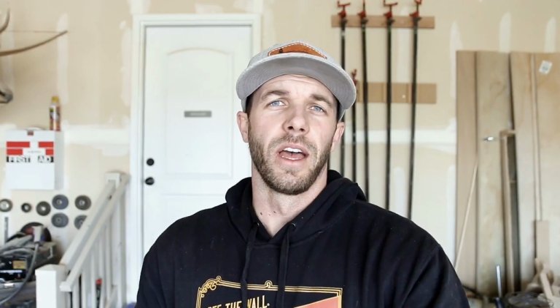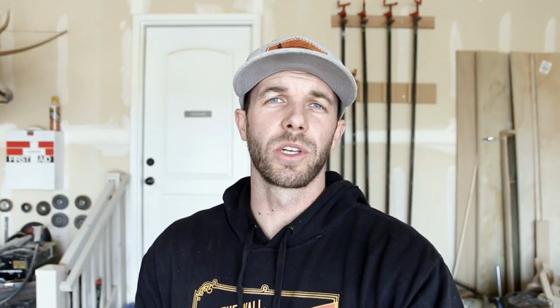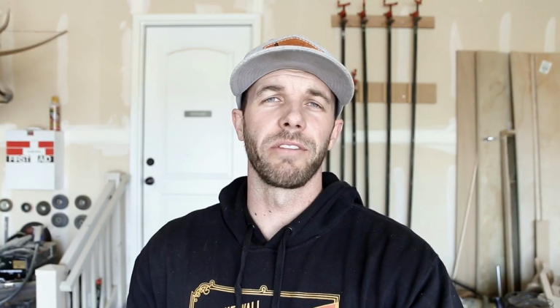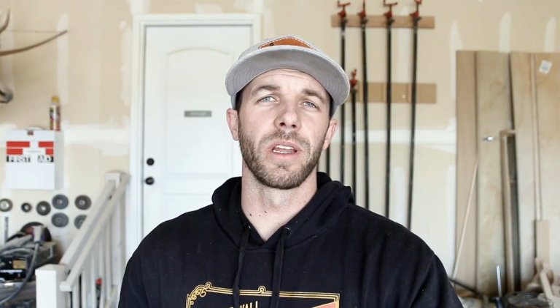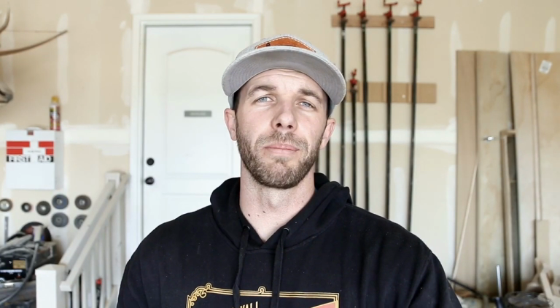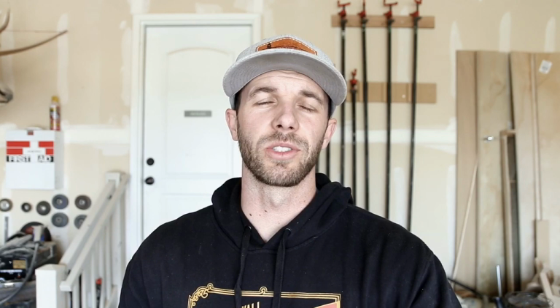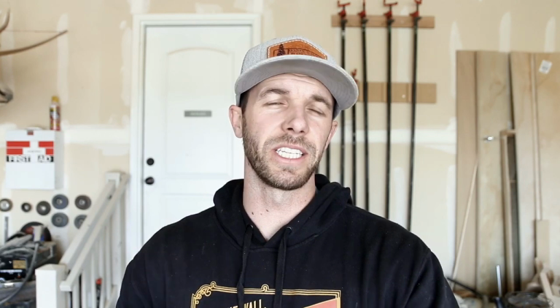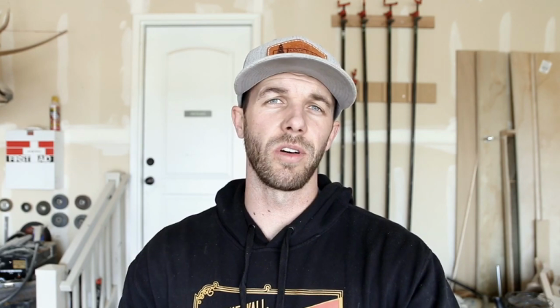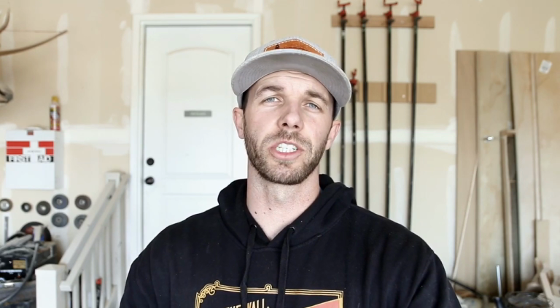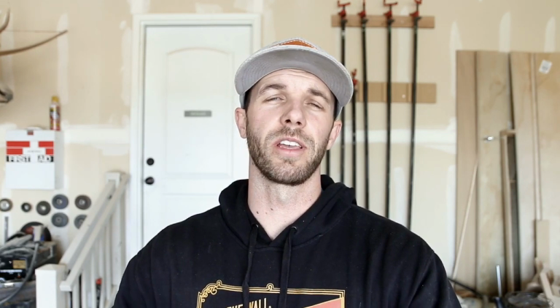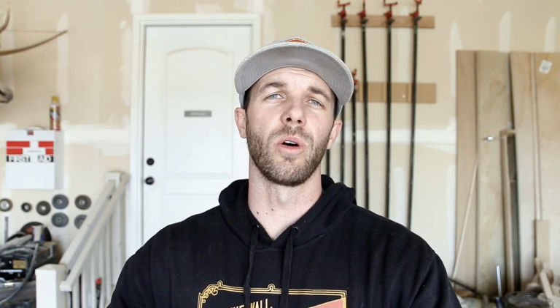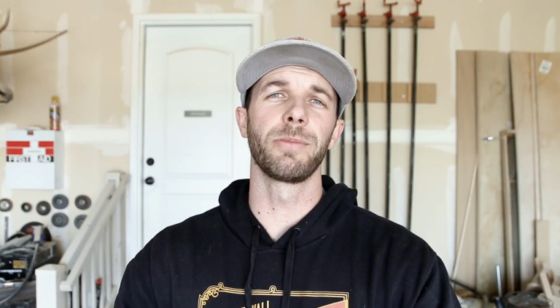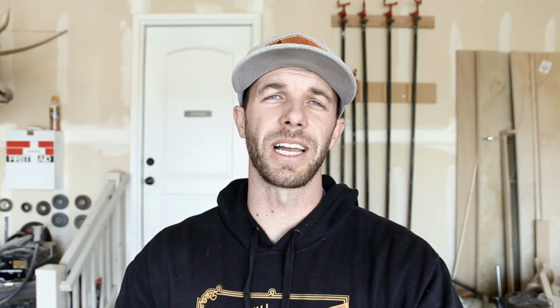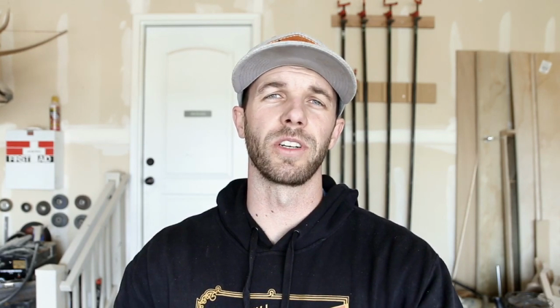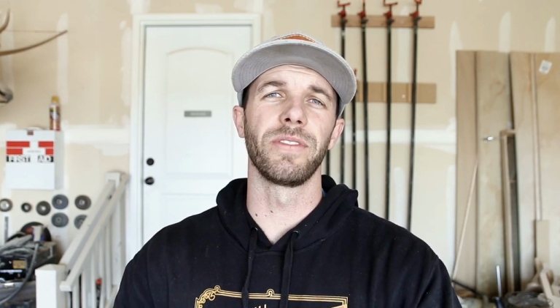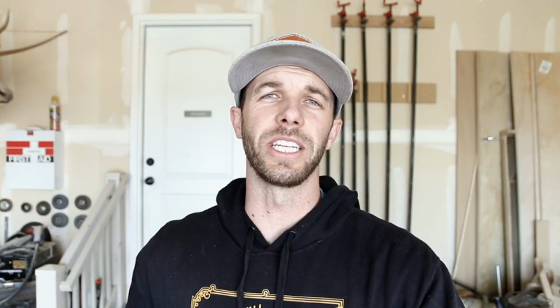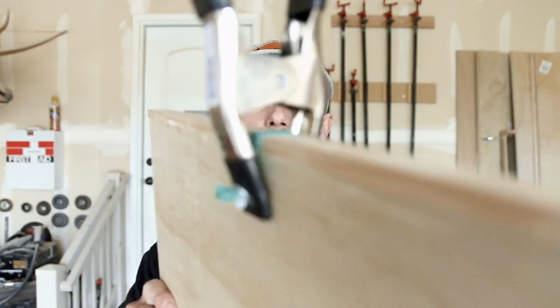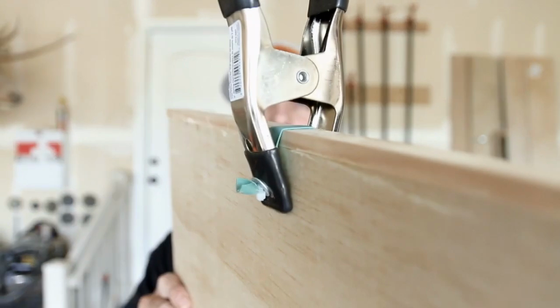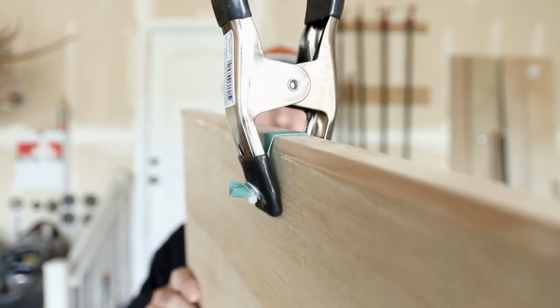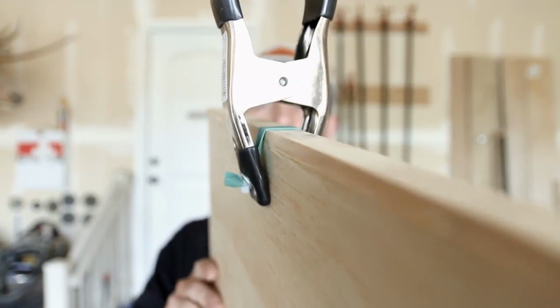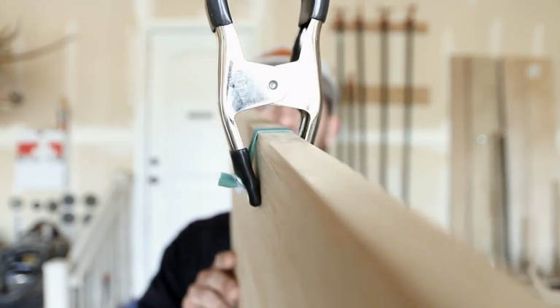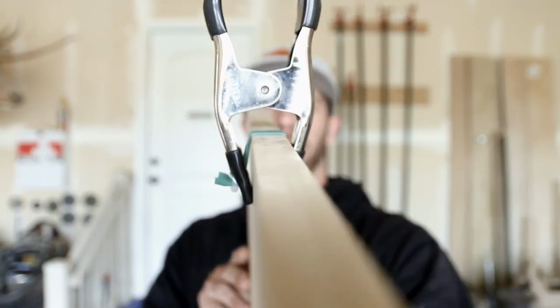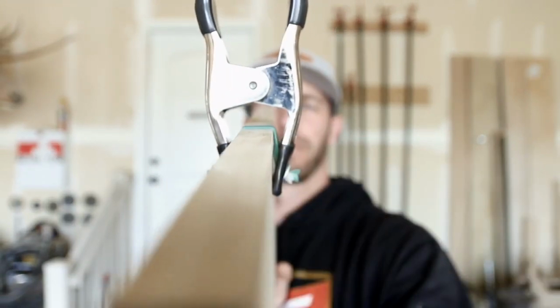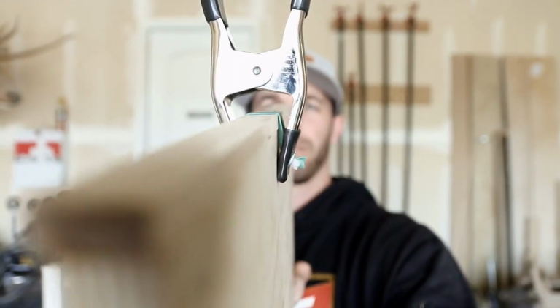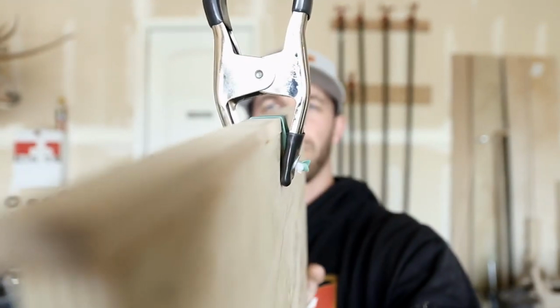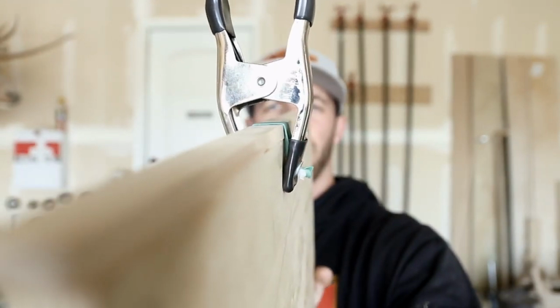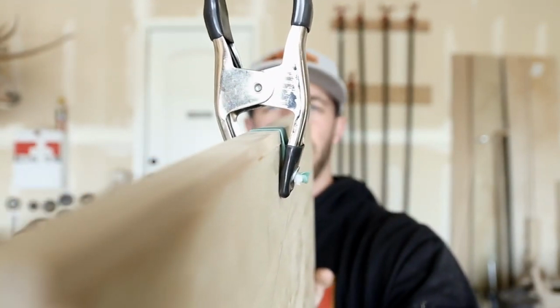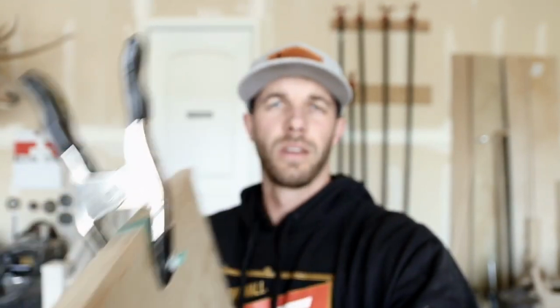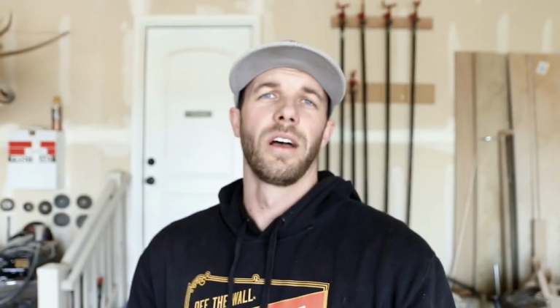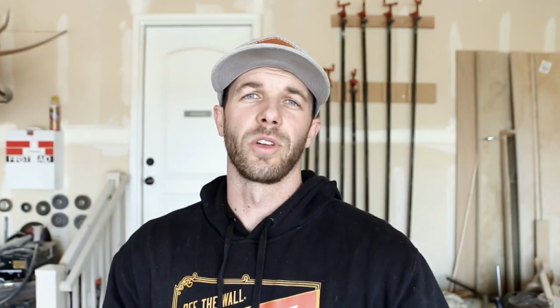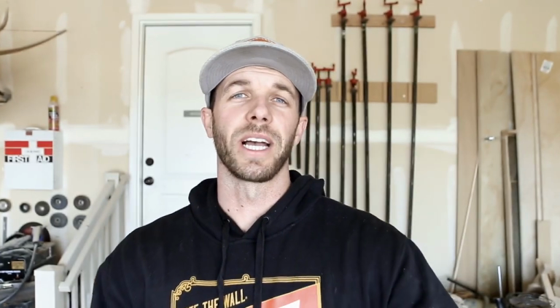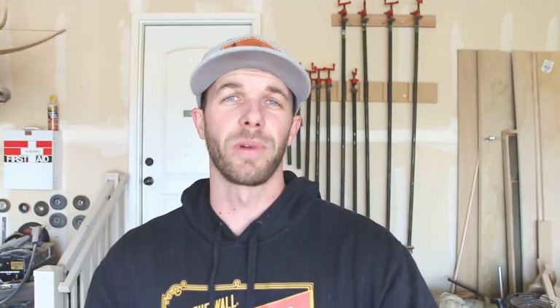Hey, what's going on everyone, welcome back. On today's video I'm going to show you how you can make your own edge banding clamps for a dollar fifty each, so I hope you guys stick around.